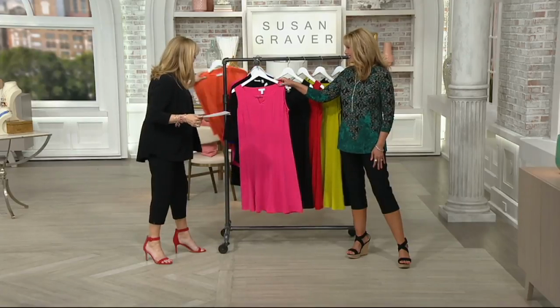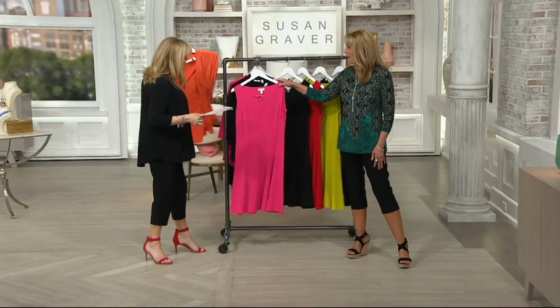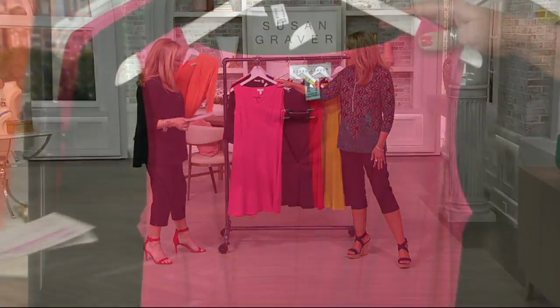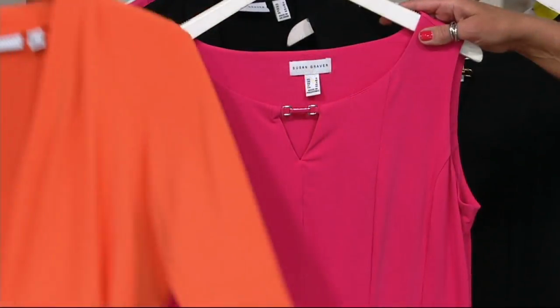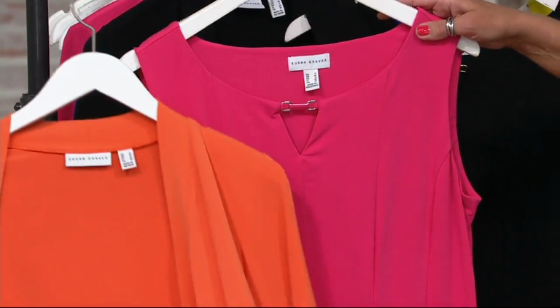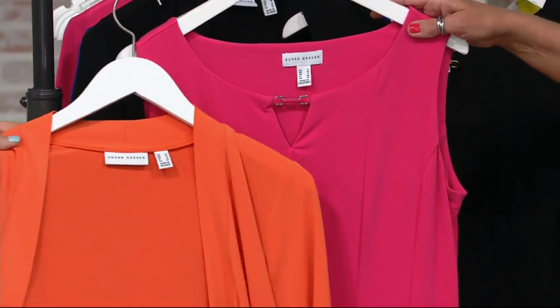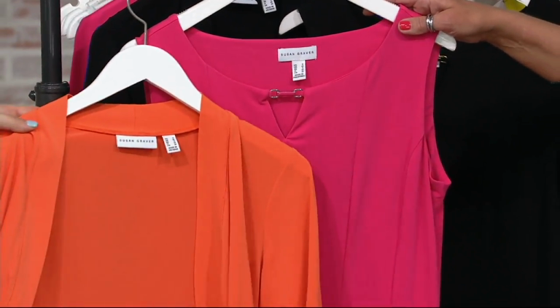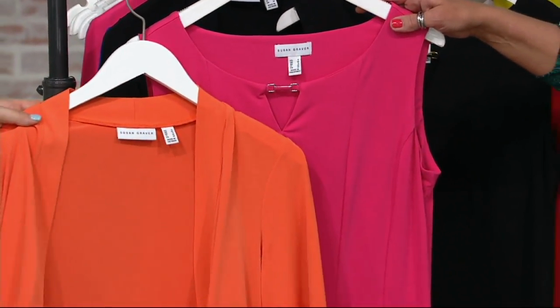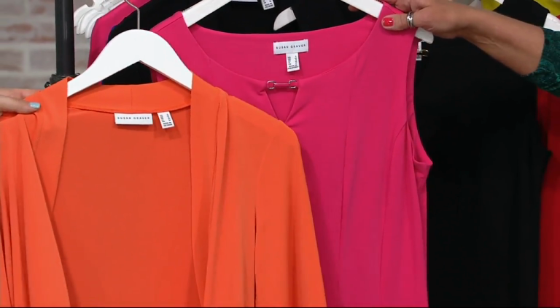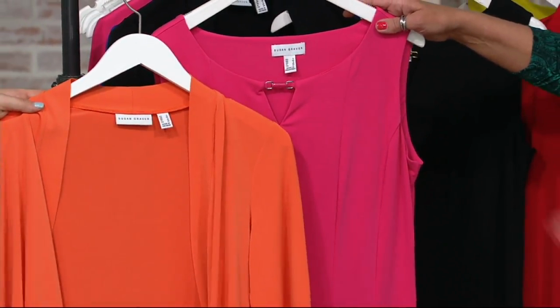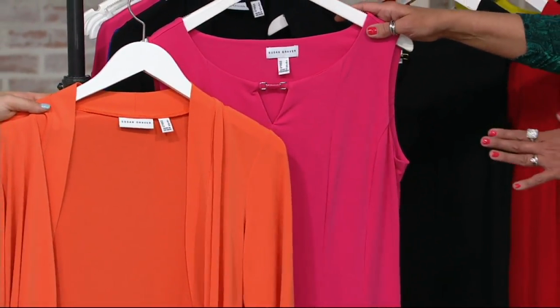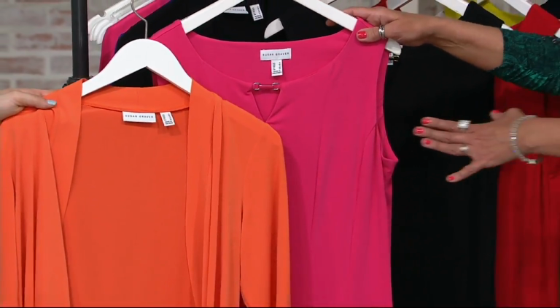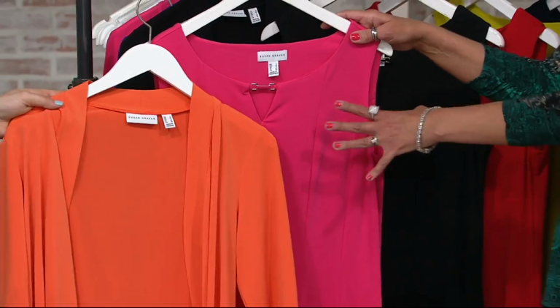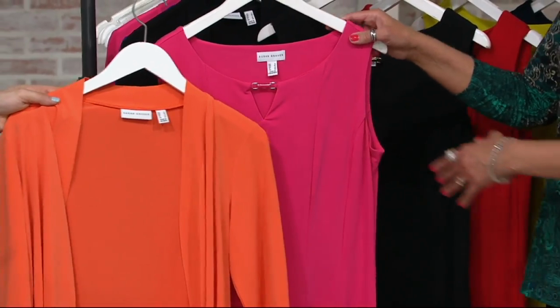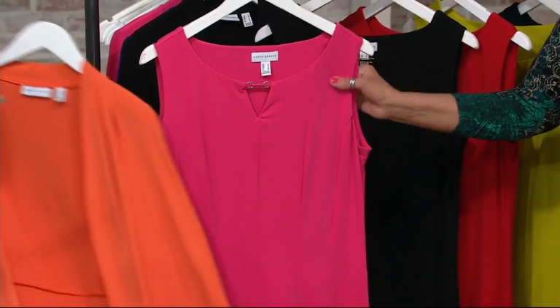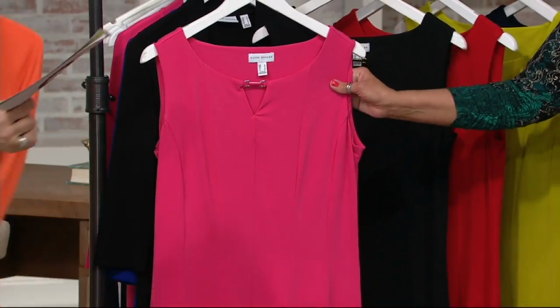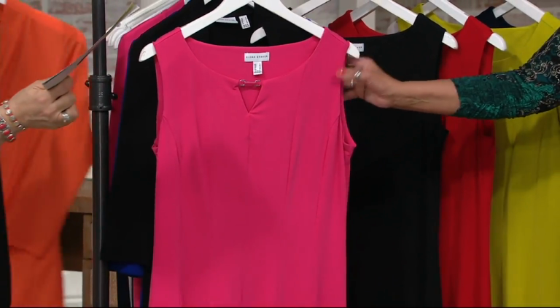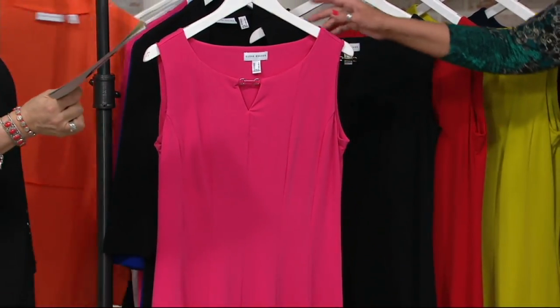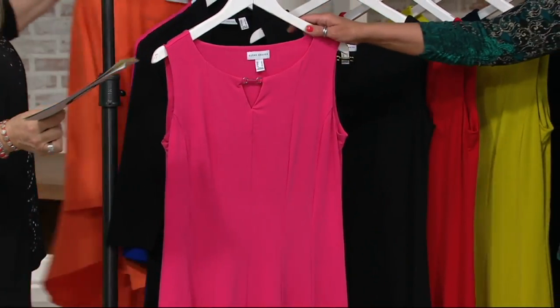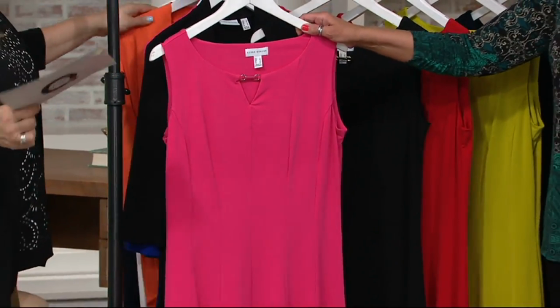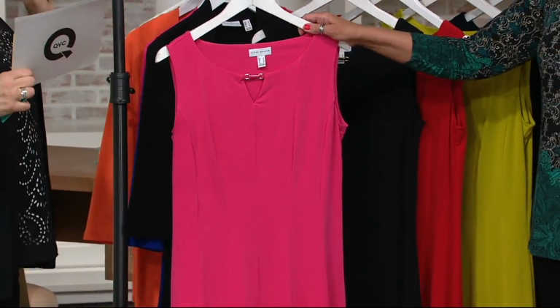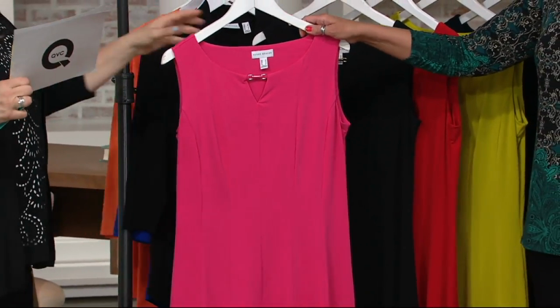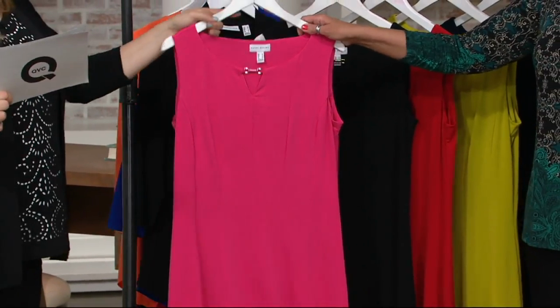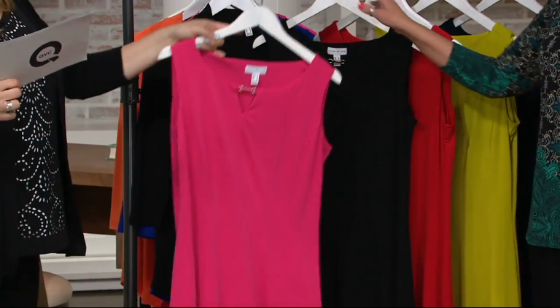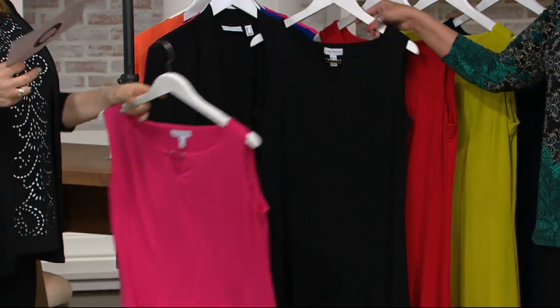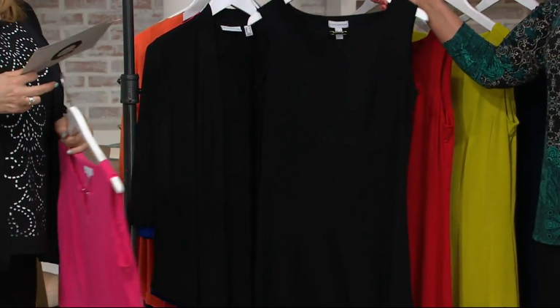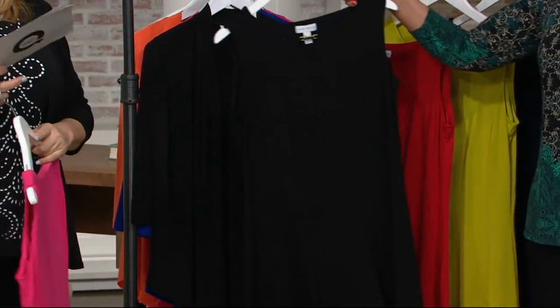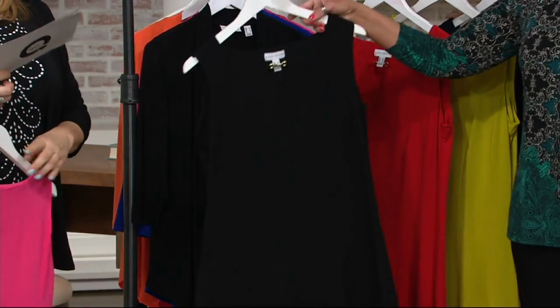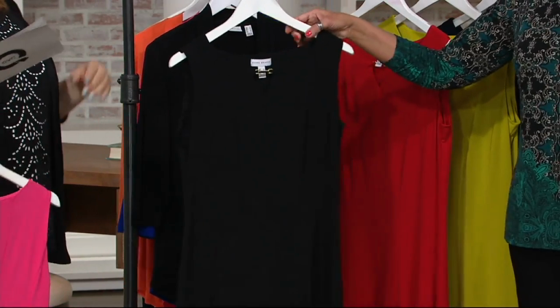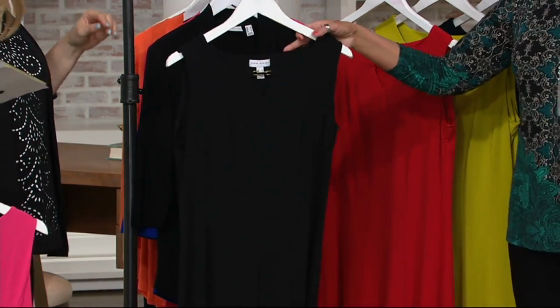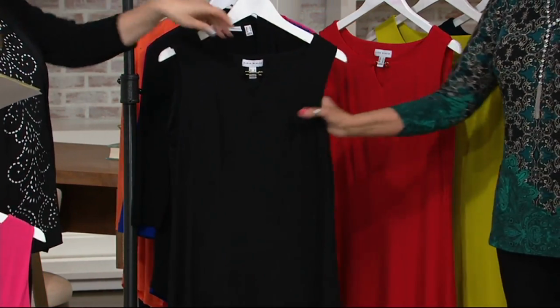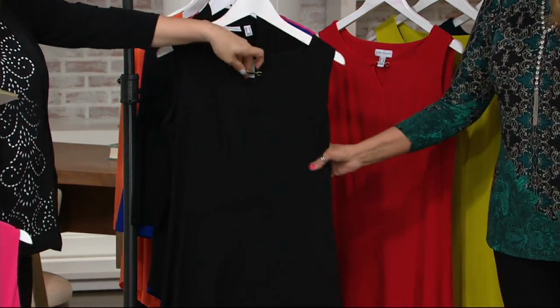I love it. I know Susan would definitely love this — the pink with the orange. She would love it. That's the pink. Now we all need a little black dress, right?